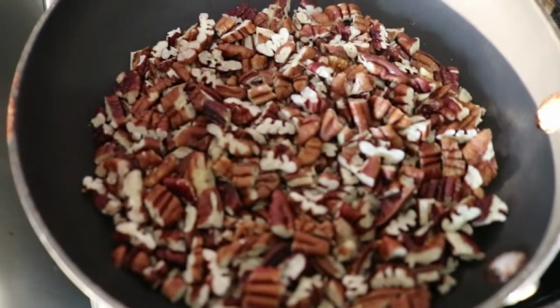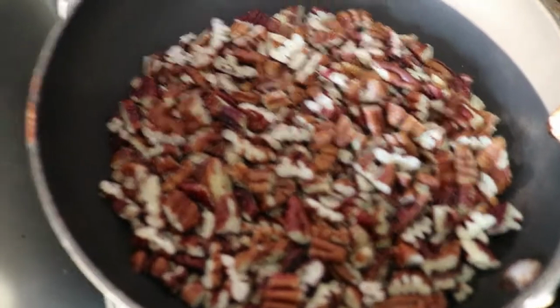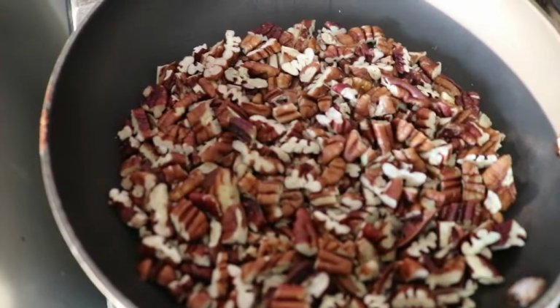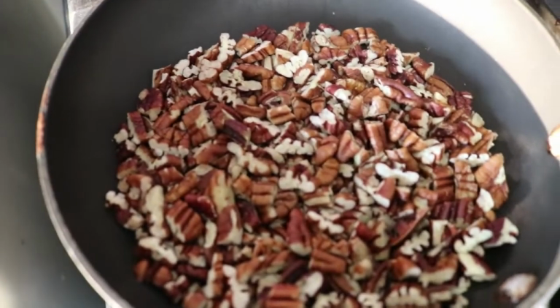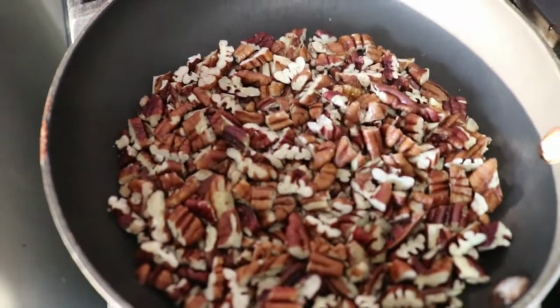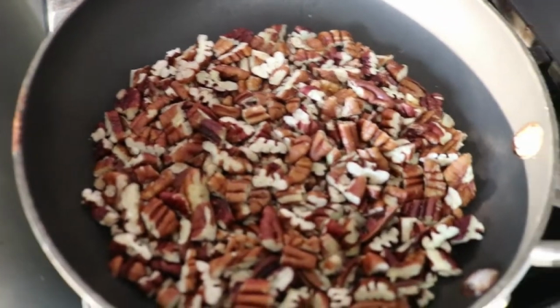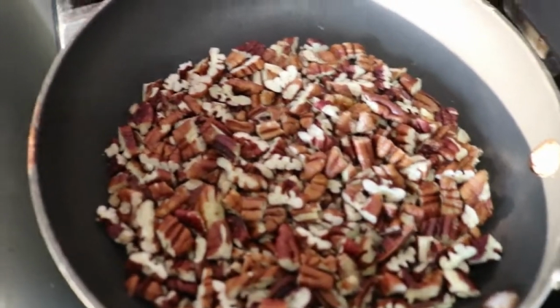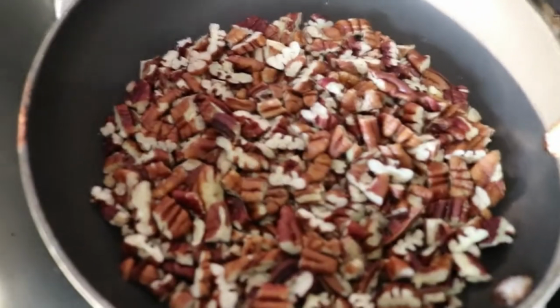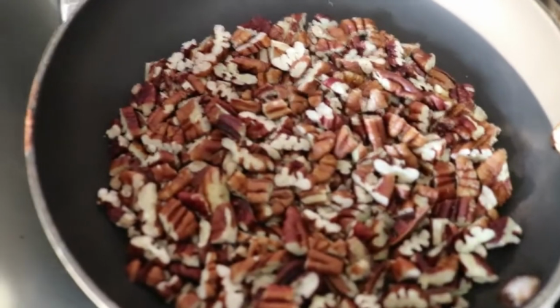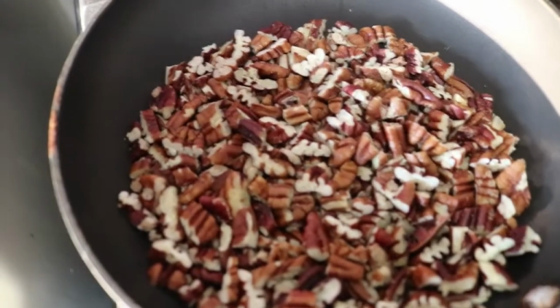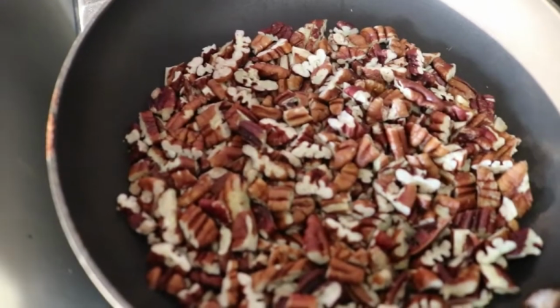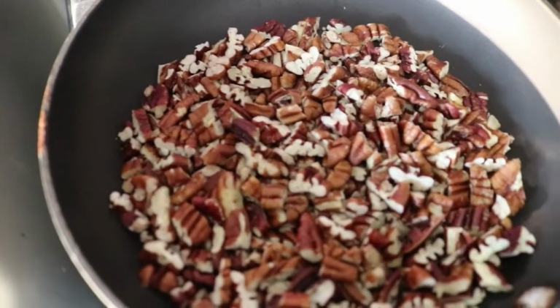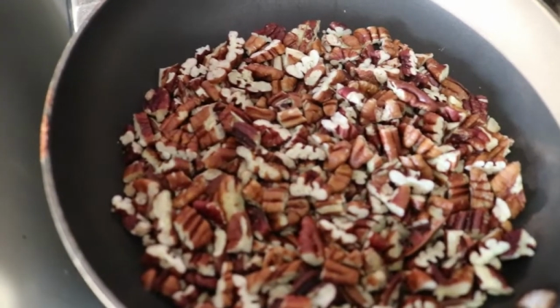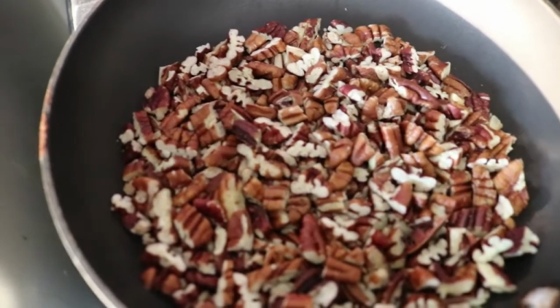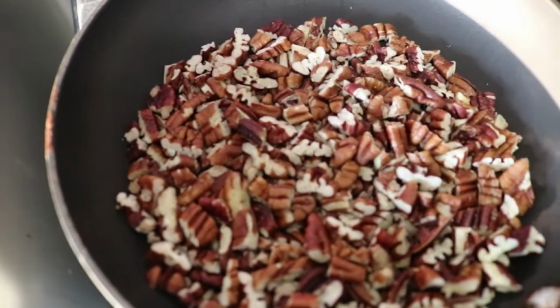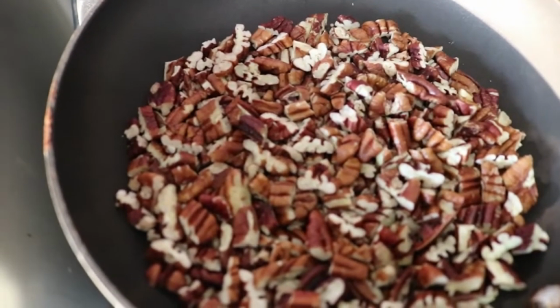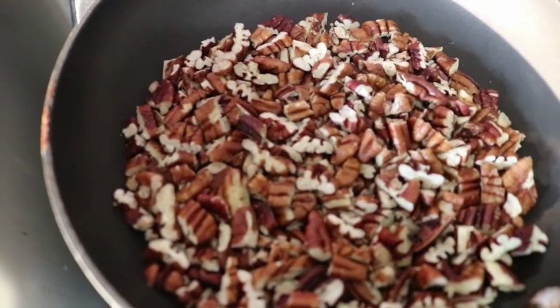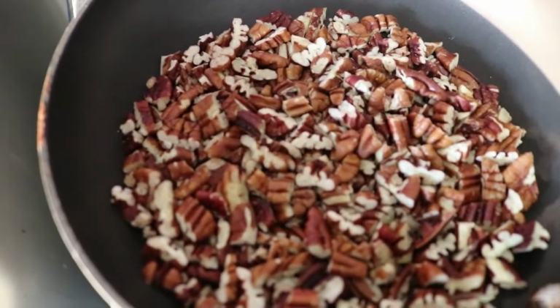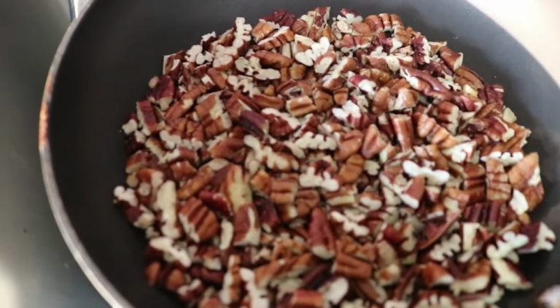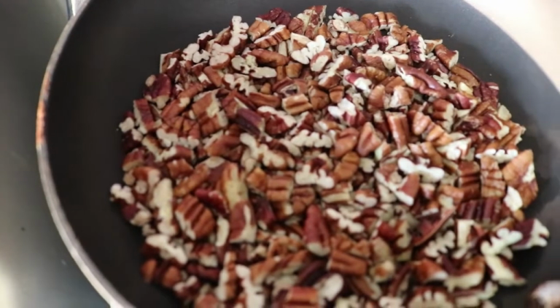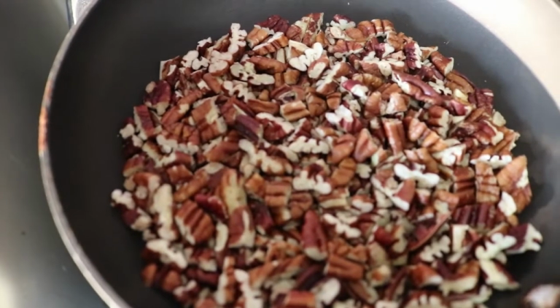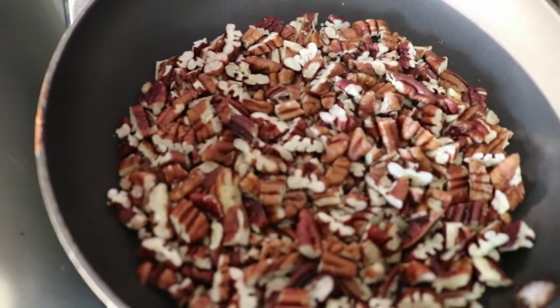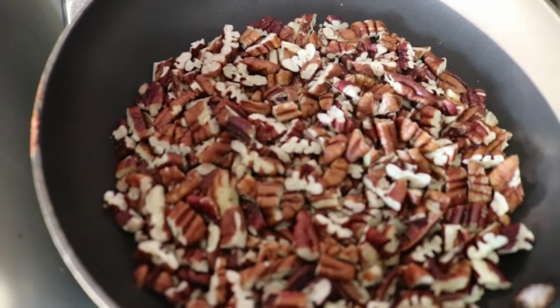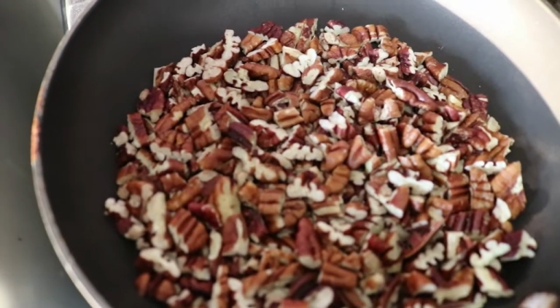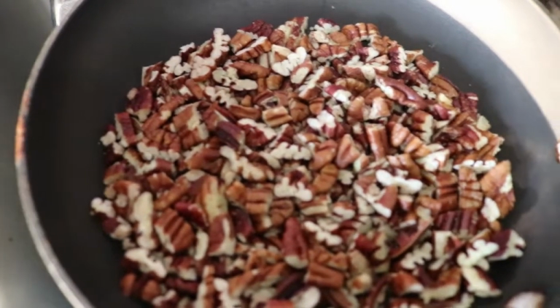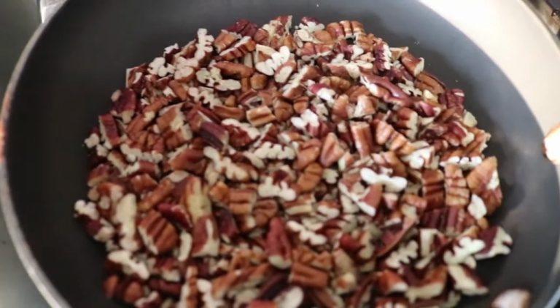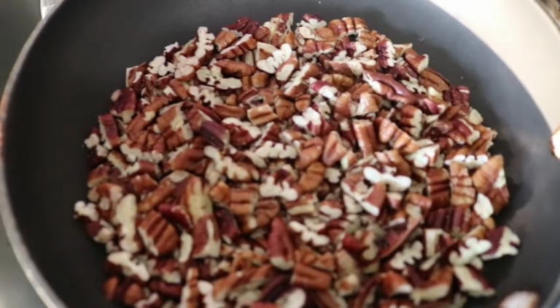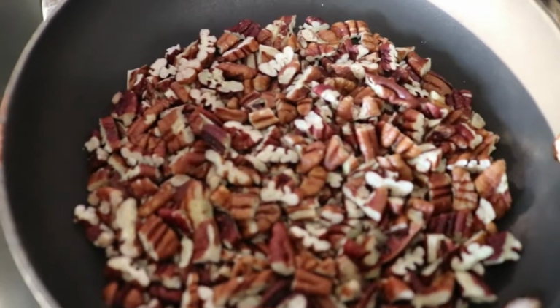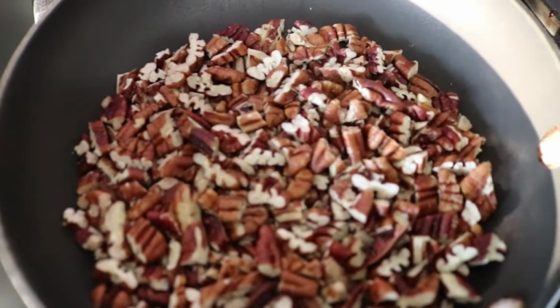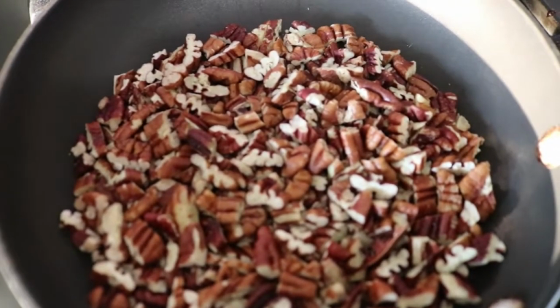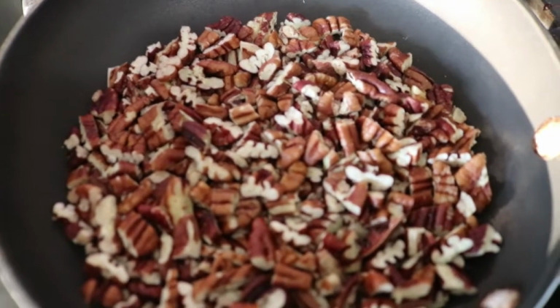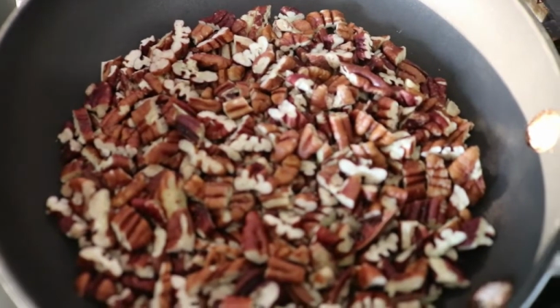That, y'all, is how to toast nuts, and you can do that with, like I said, like anything. Almonds work great. Walnuts are fabulous. Try it out — I think you're going to love how that works out.